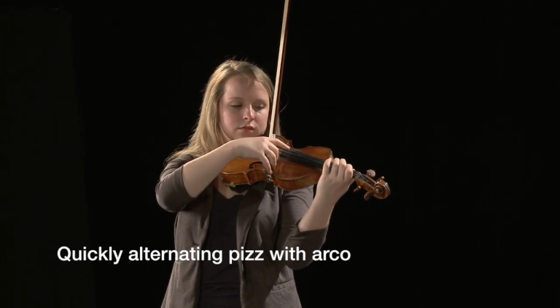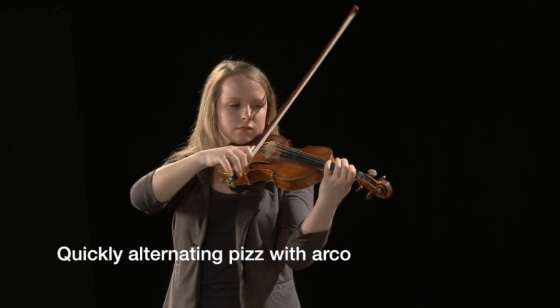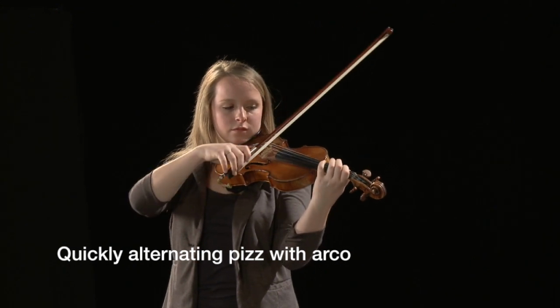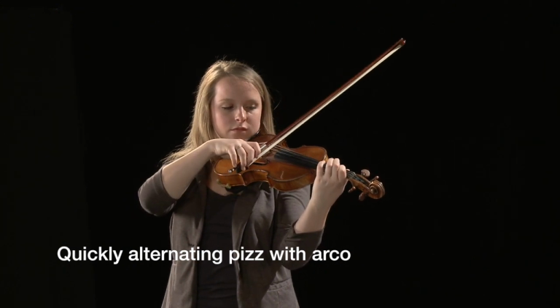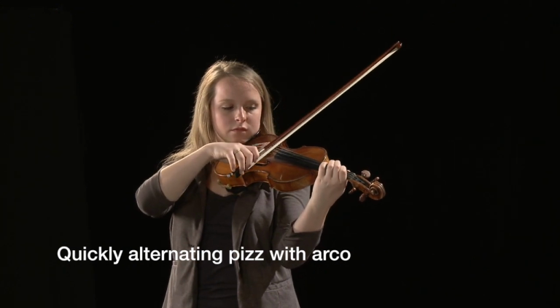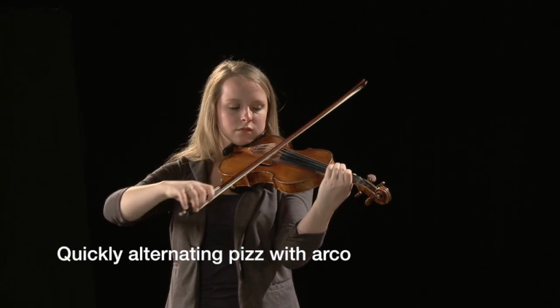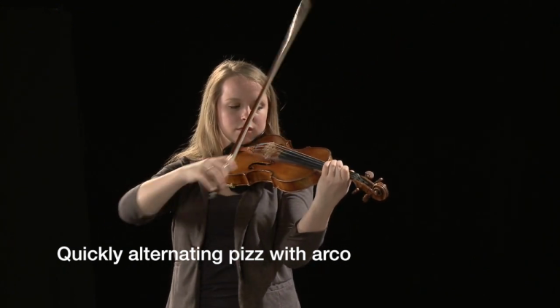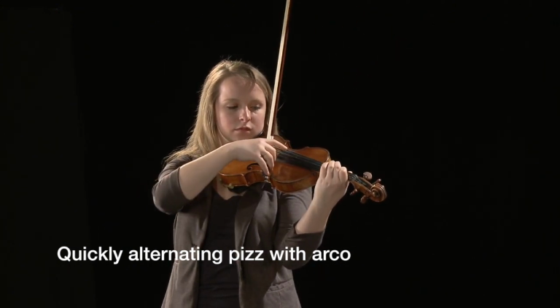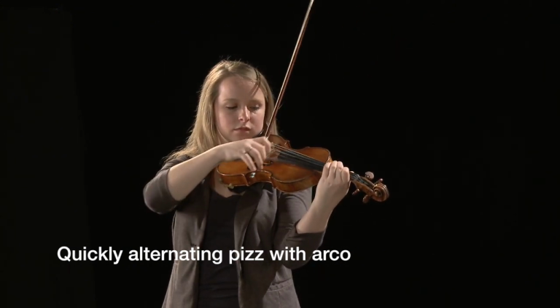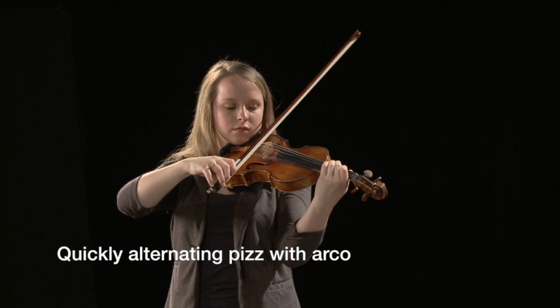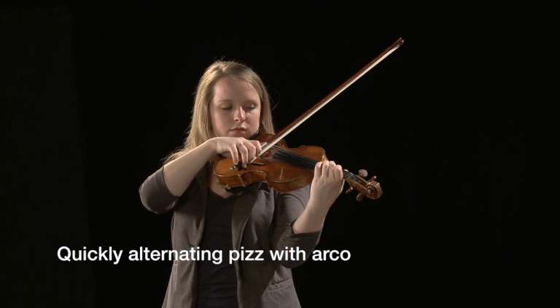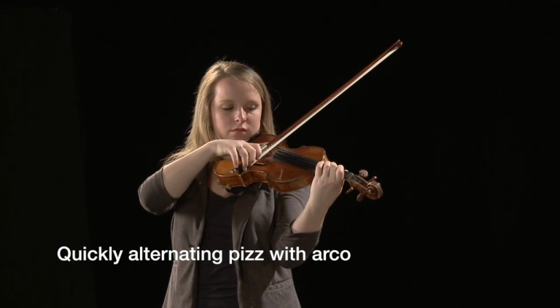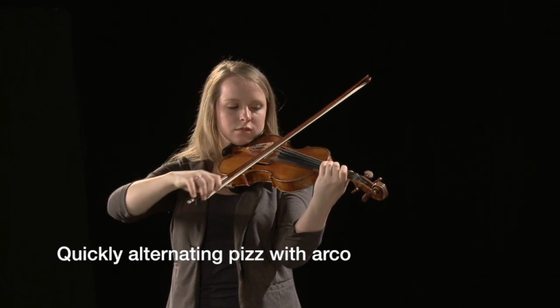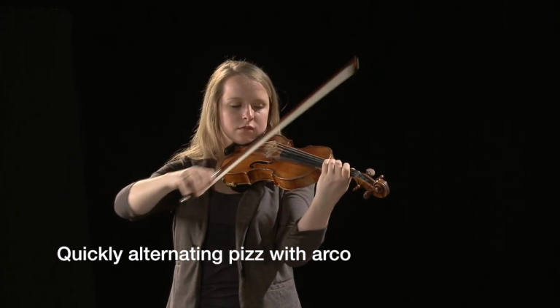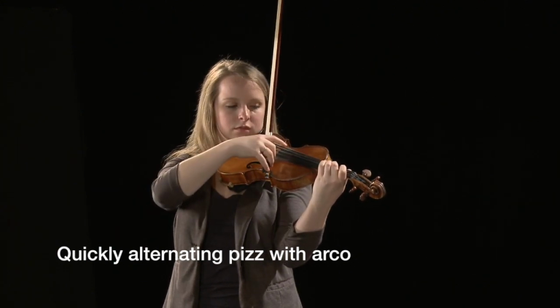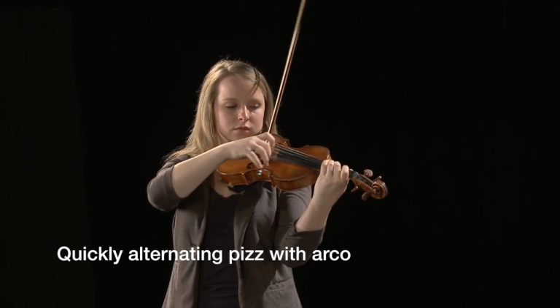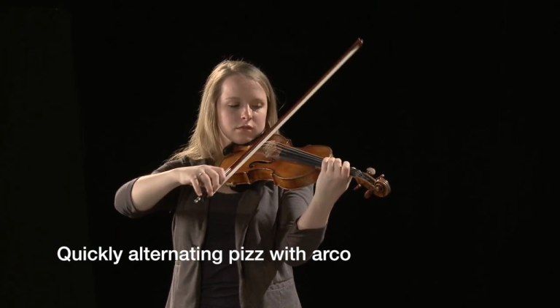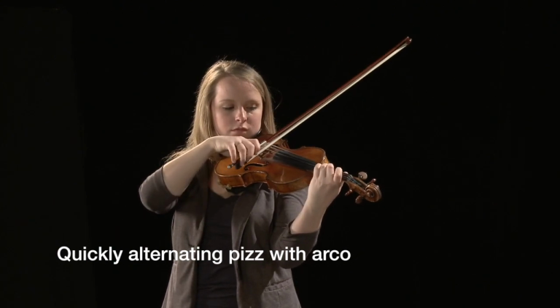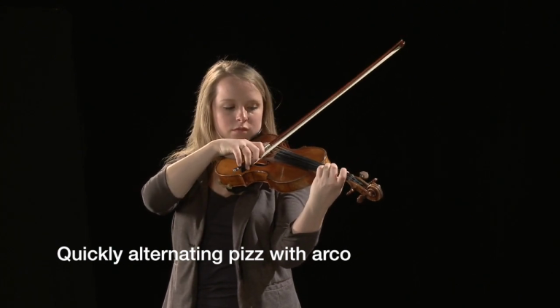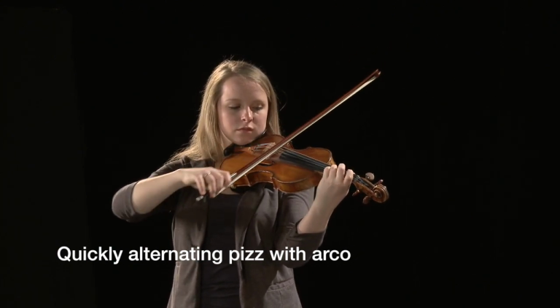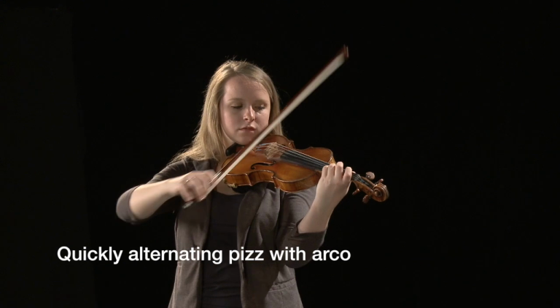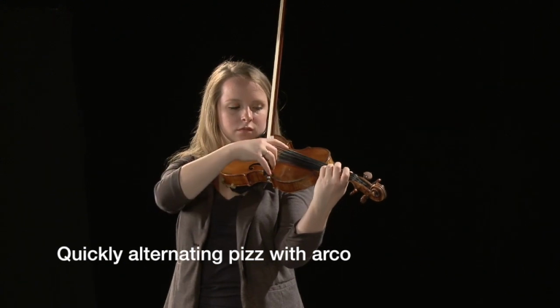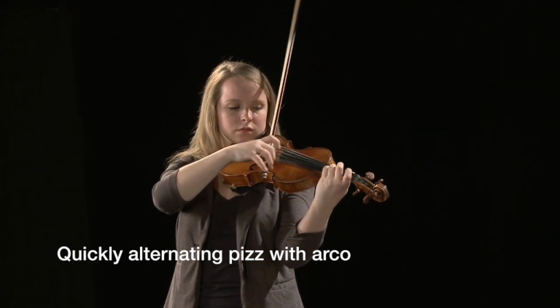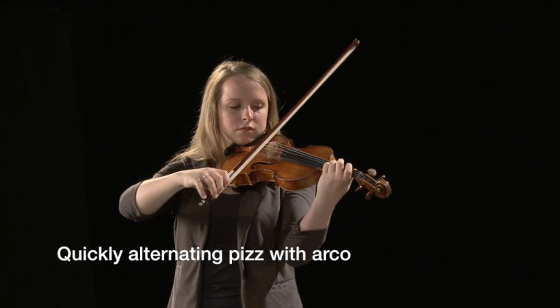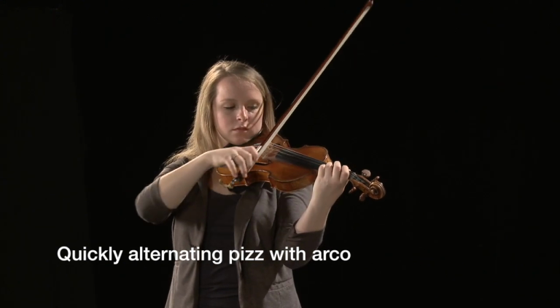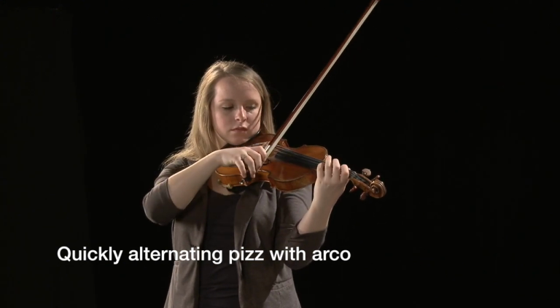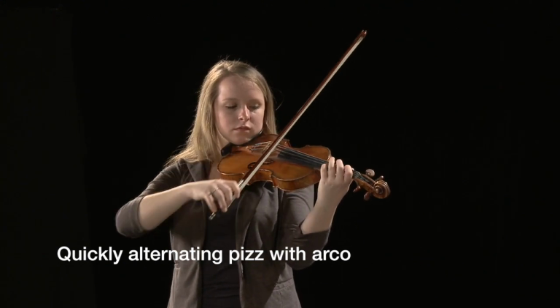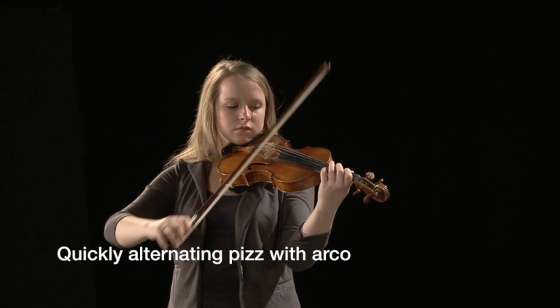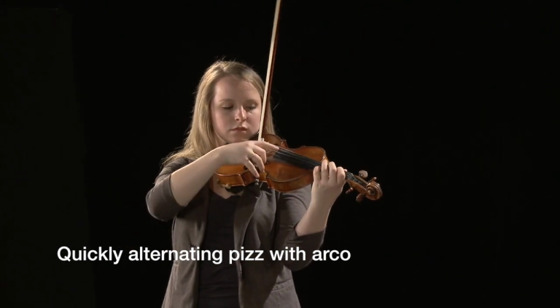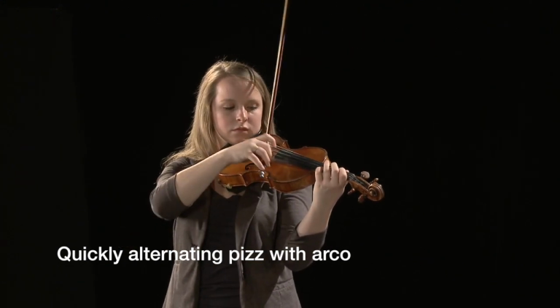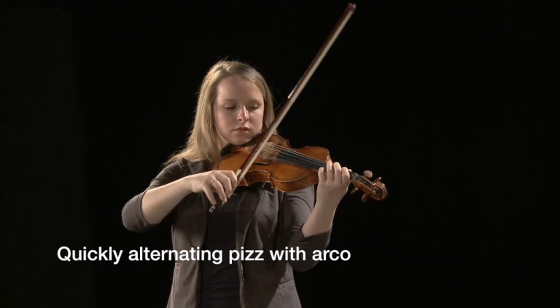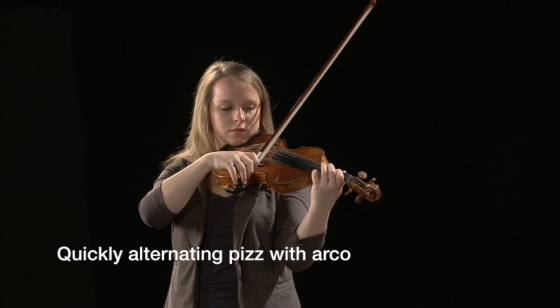For passages where the player has to quickly switch from arco to pizzicato for only a few notes, it is common to reach around the bow slightly with the index finger to pluck the string while keeping all of the other fingers in the same position.